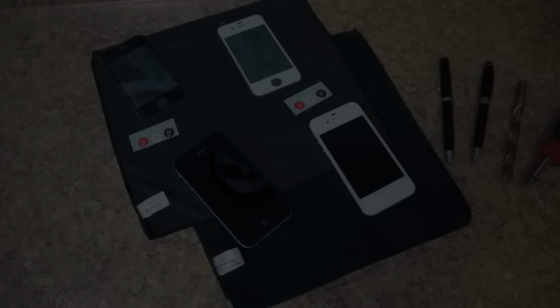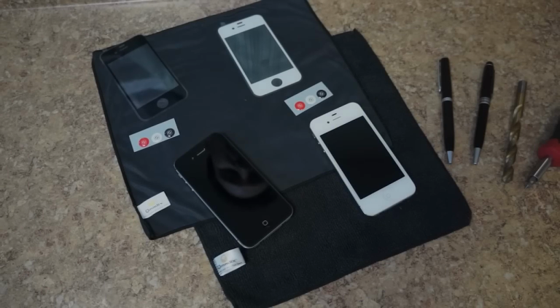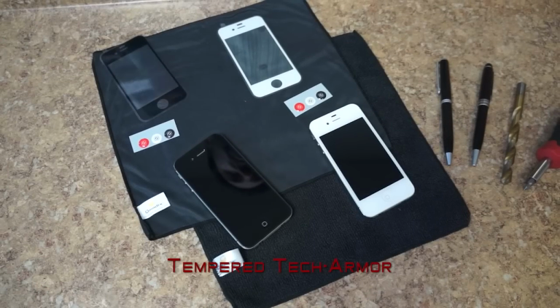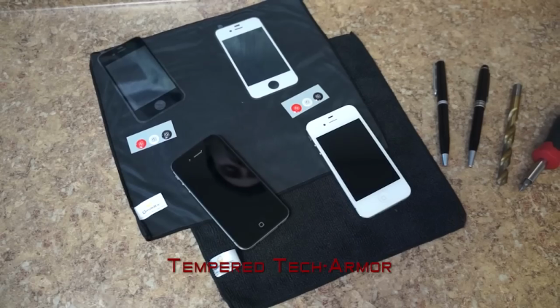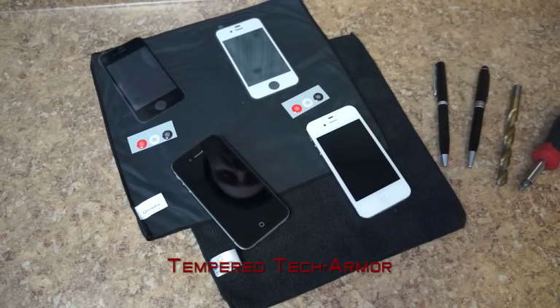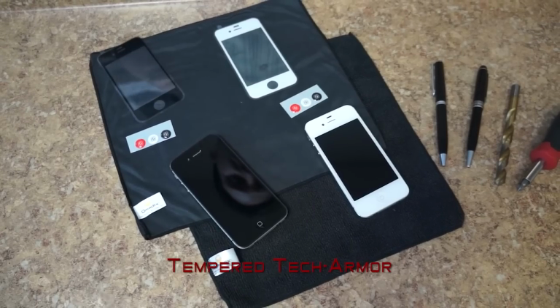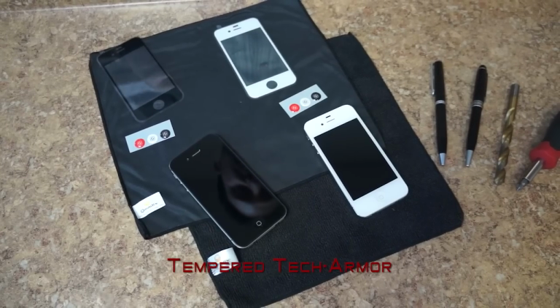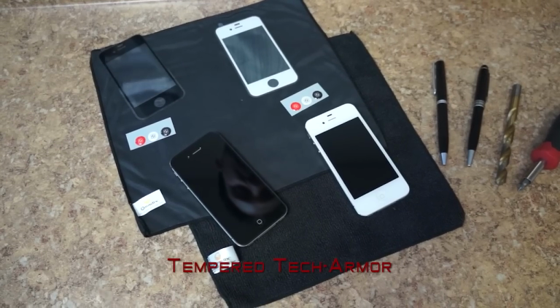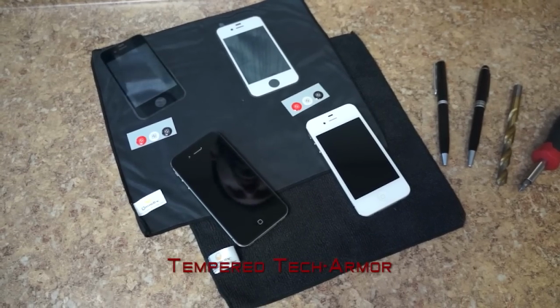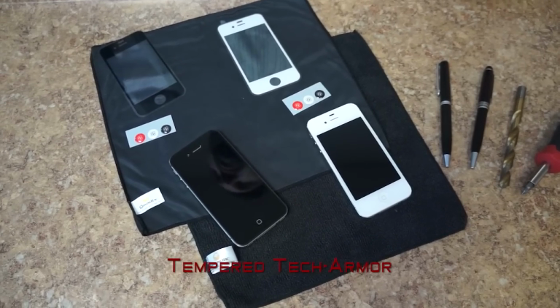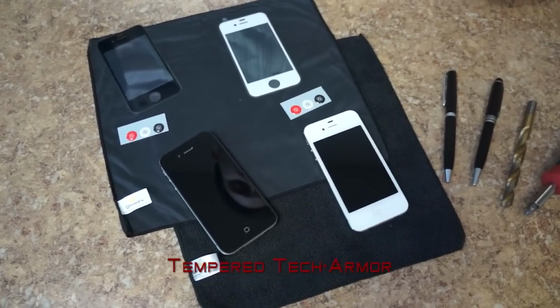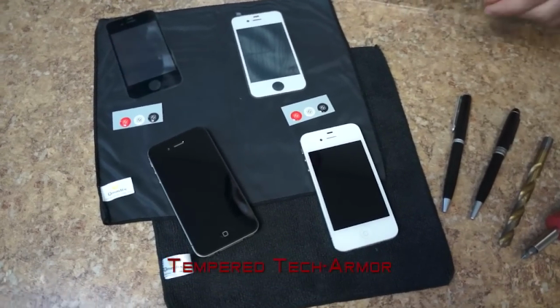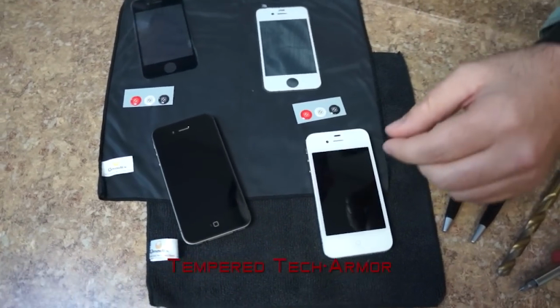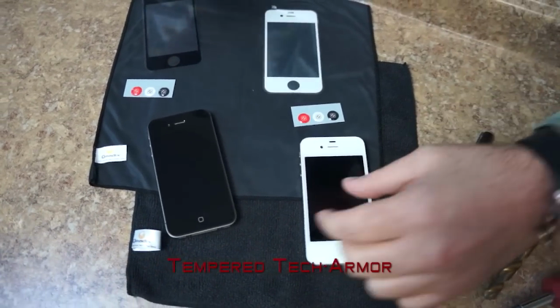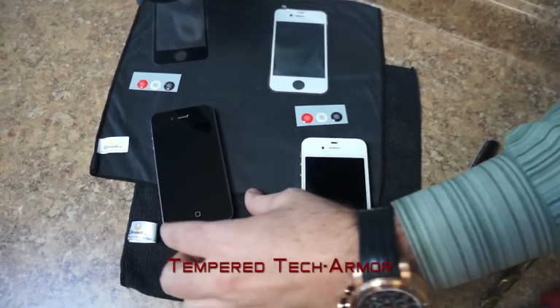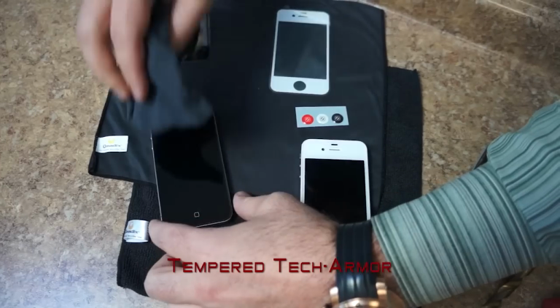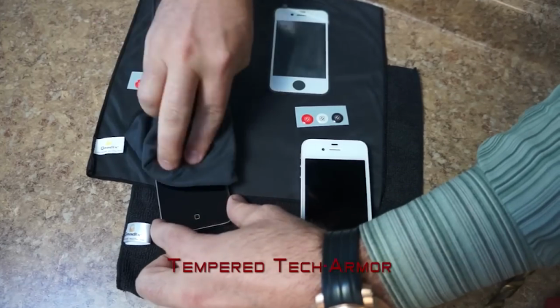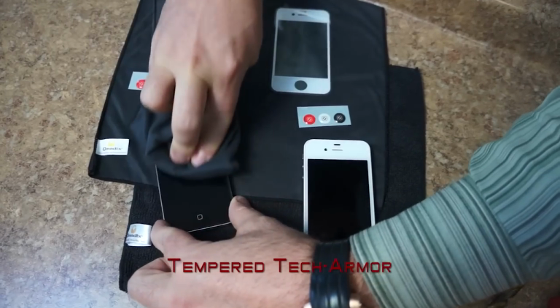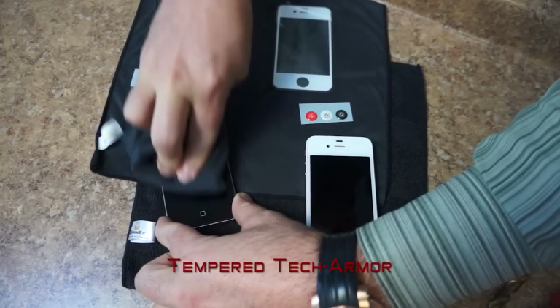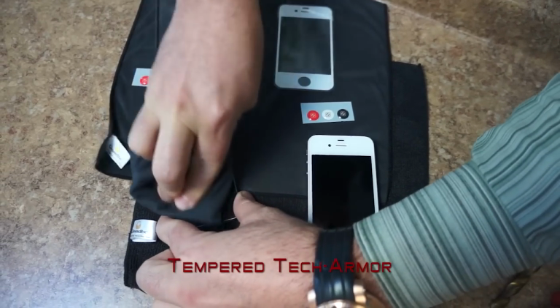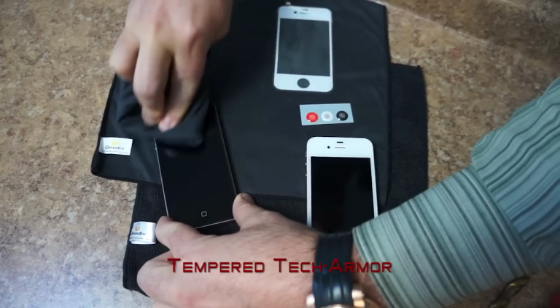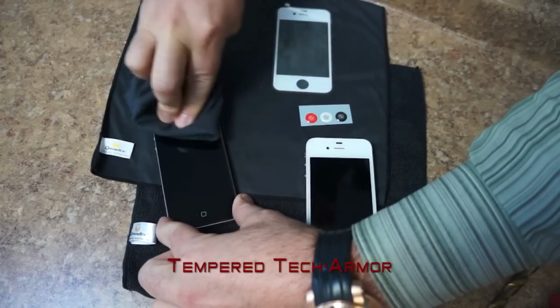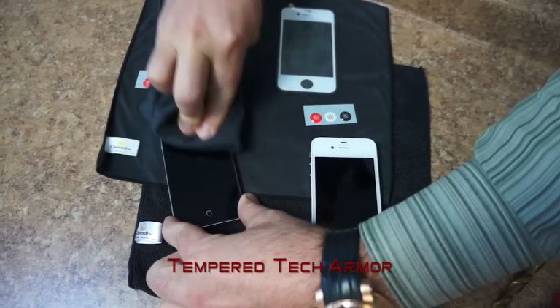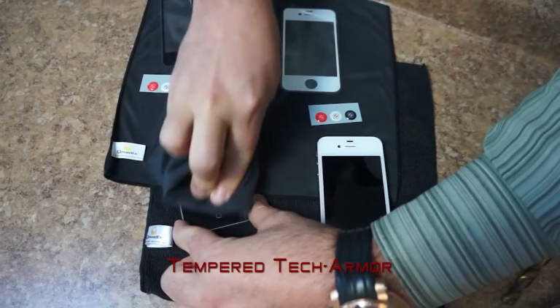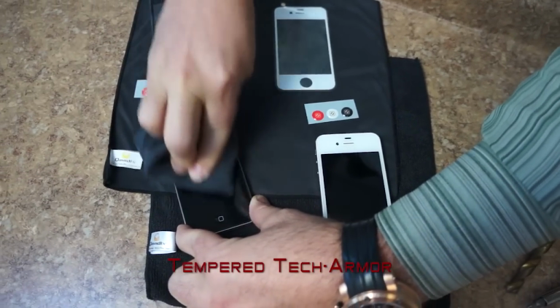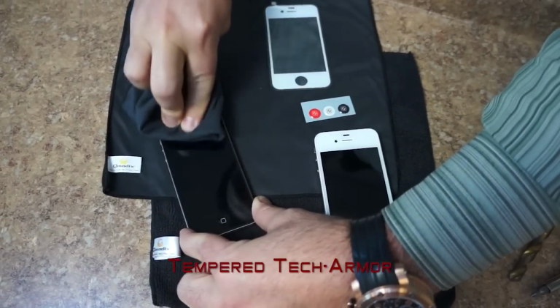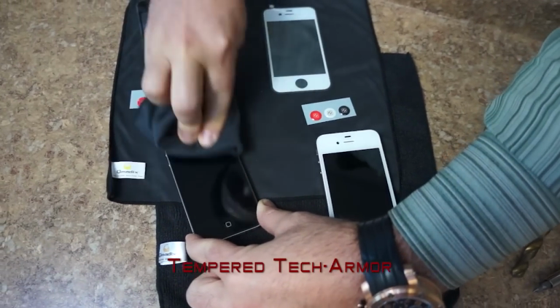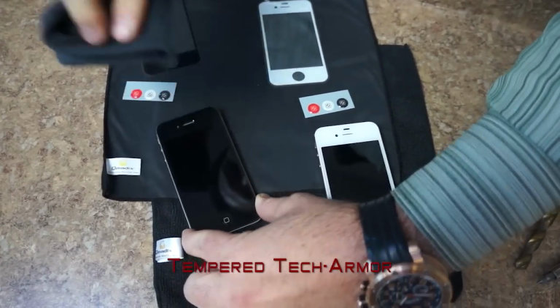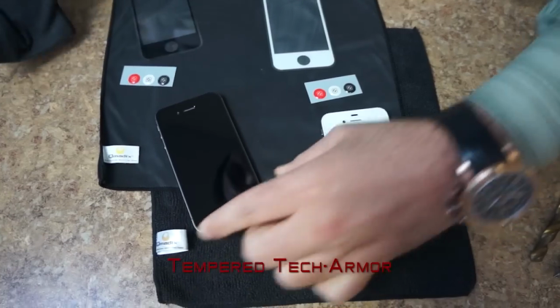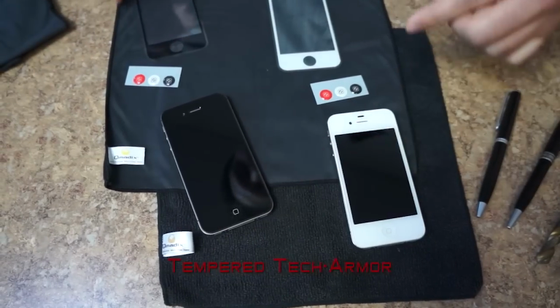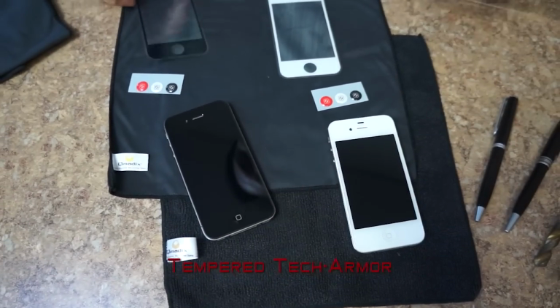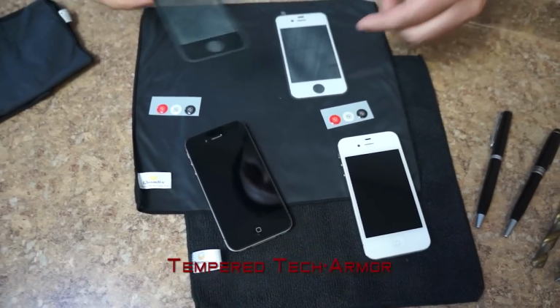This is the Qmatix tempered tech armor. Before applying the tech armor, make sure that the screen is actually clean. Once the screen is clean, you can apply the tempered tech armor.